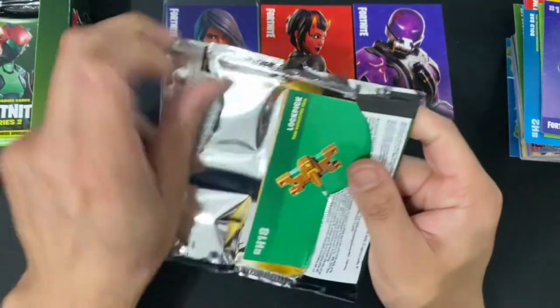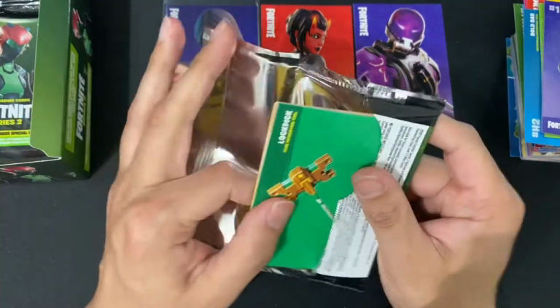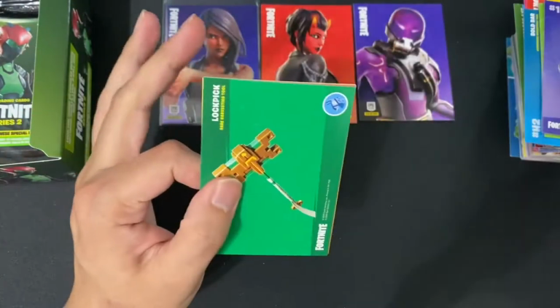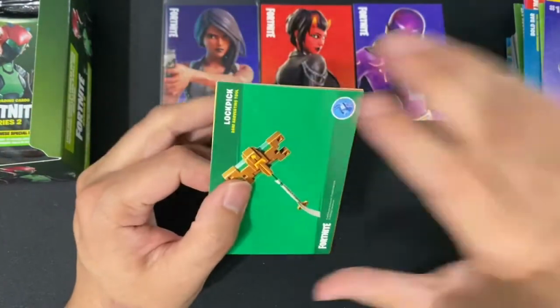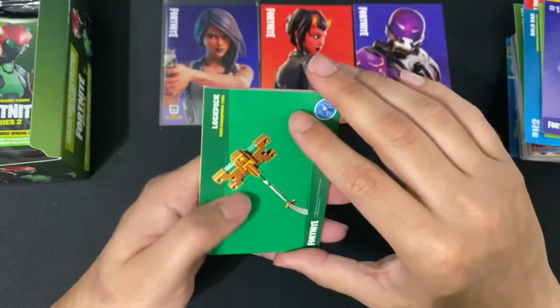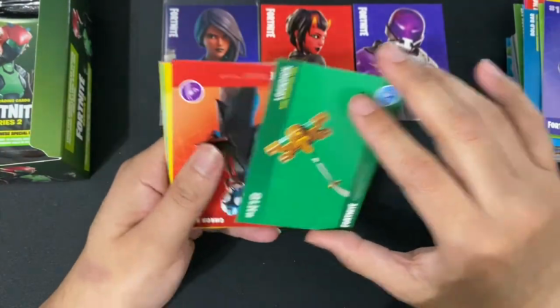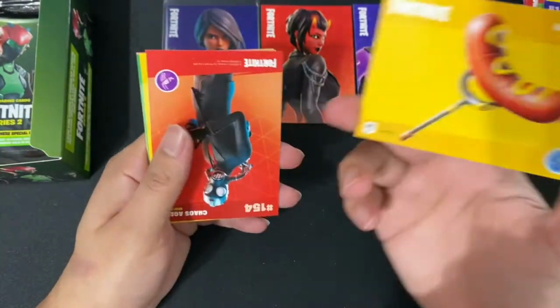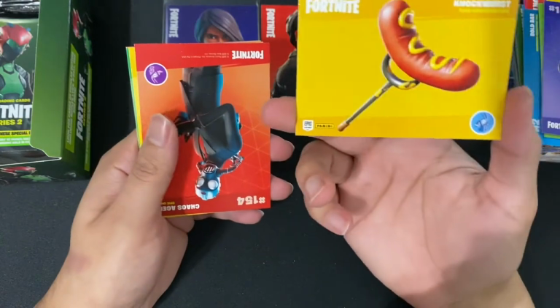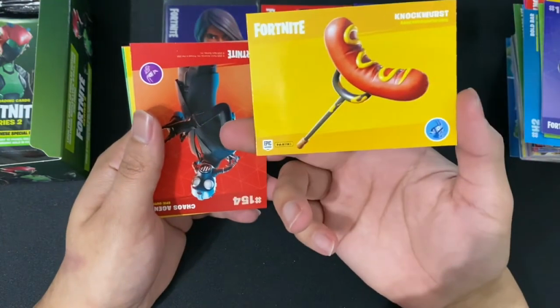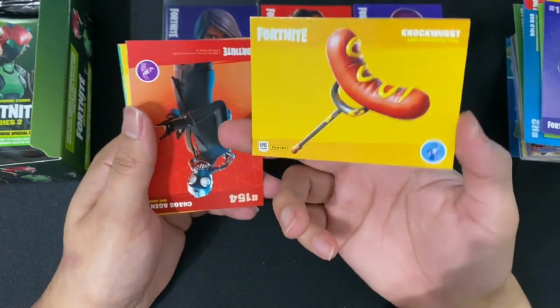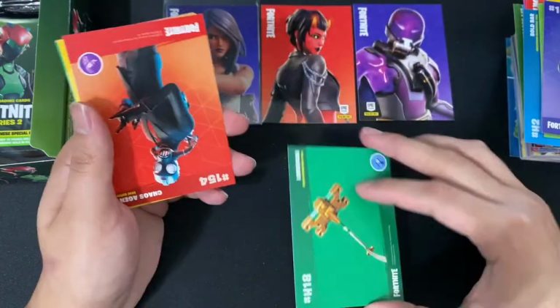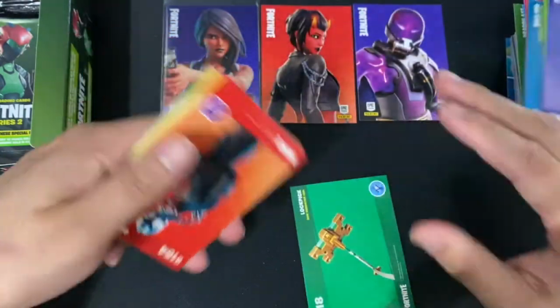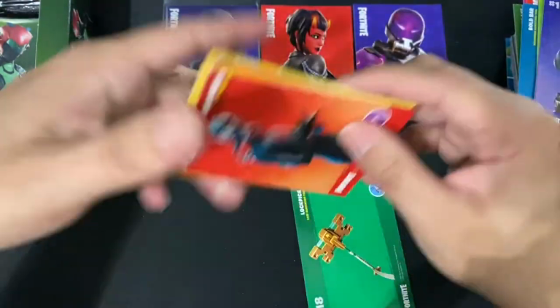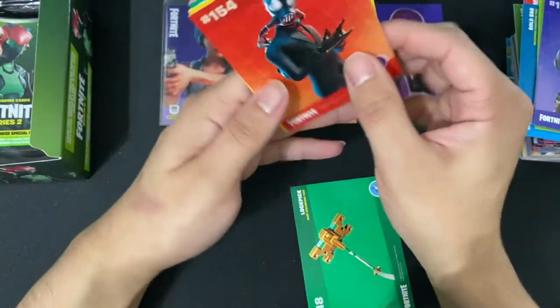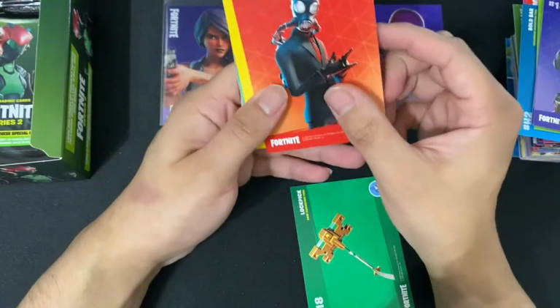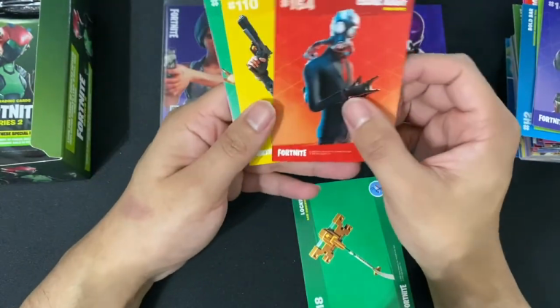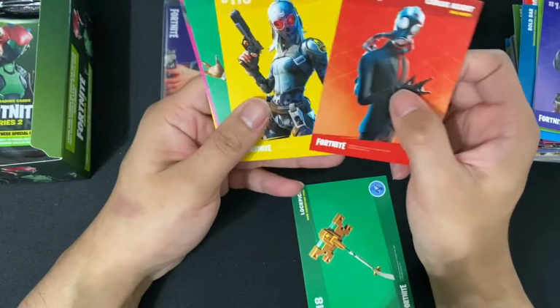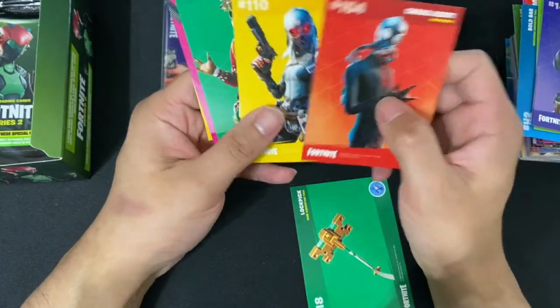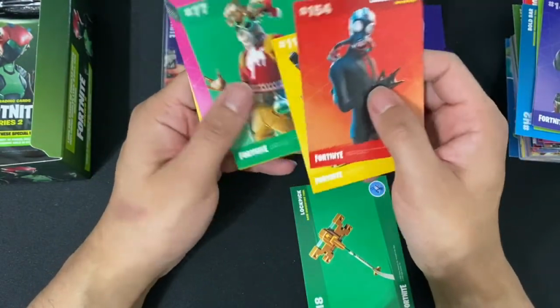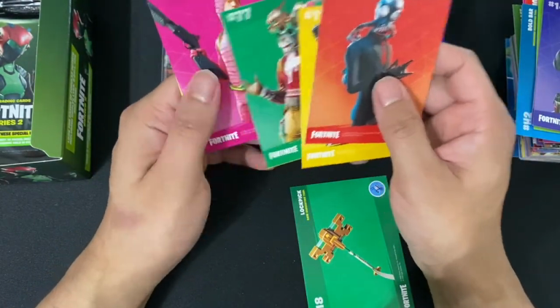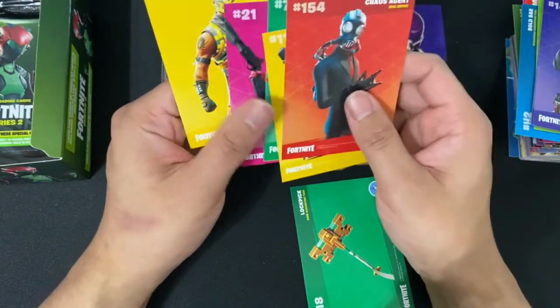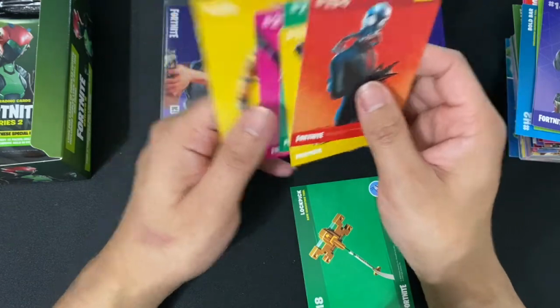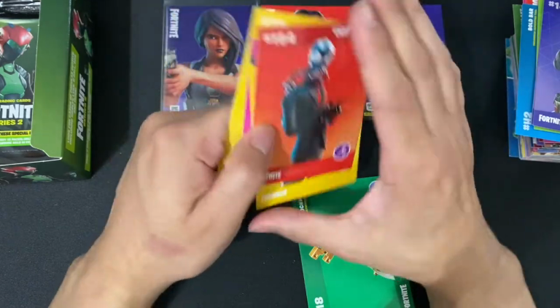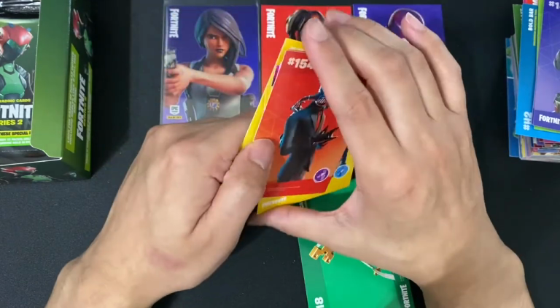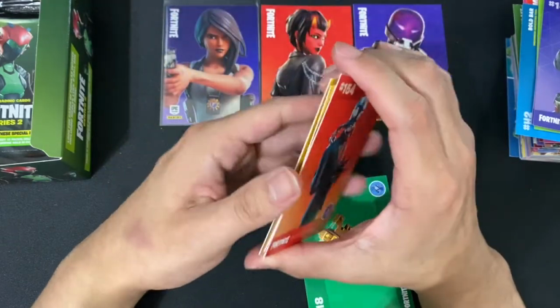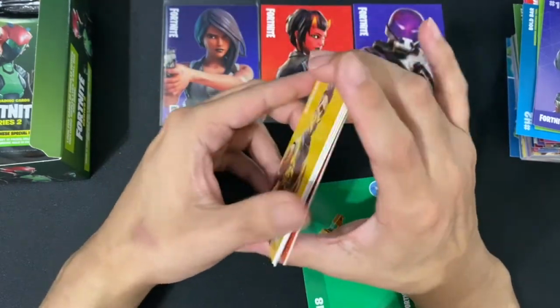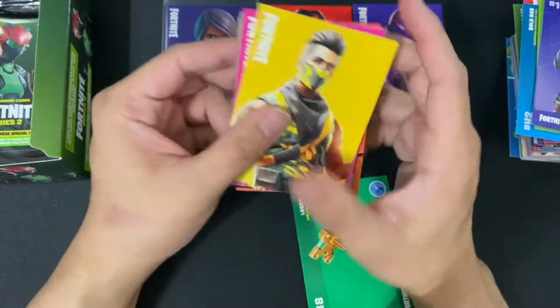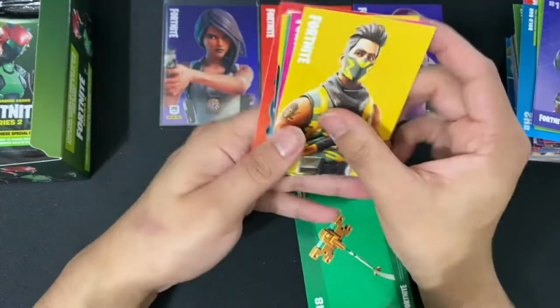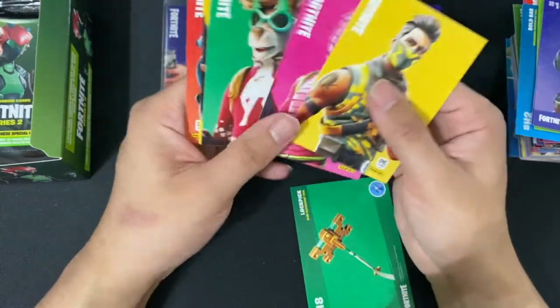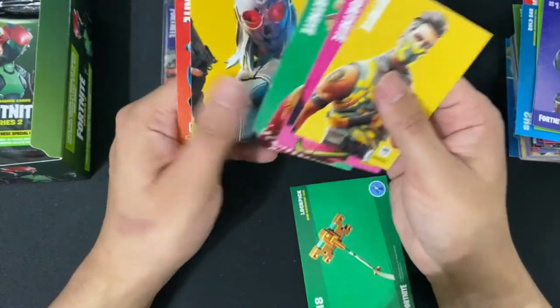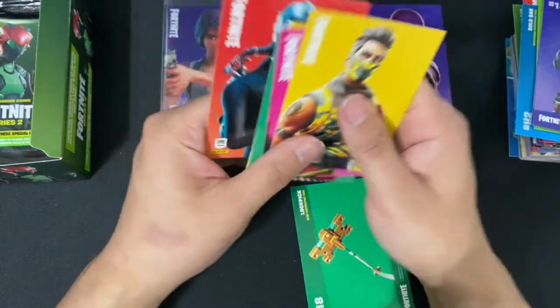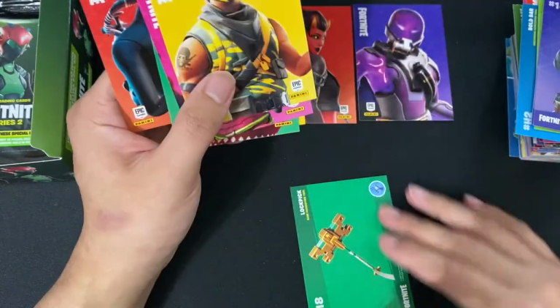Next up we have the Lockpick along with the Knockwurst. We have Chaos Agent, Zadie, Dolph, King Flamingo, Vice. Any holos? No holos.